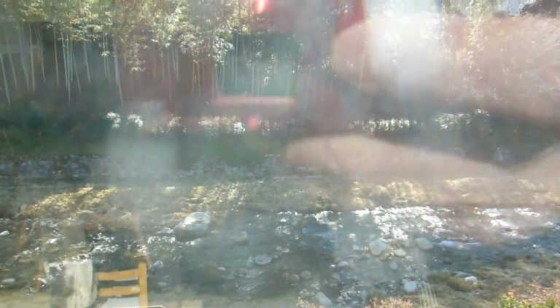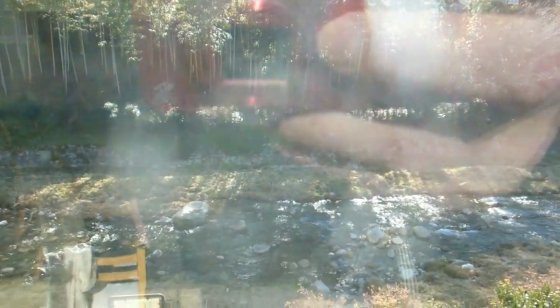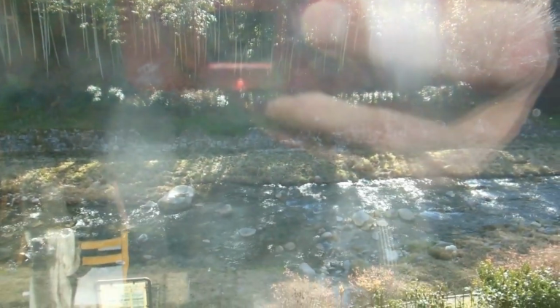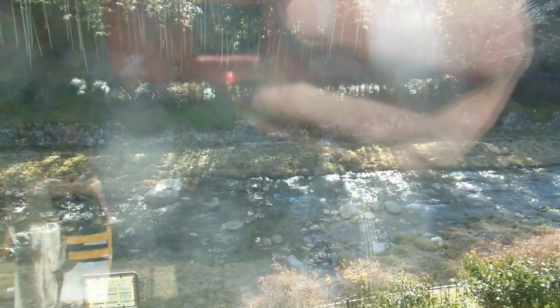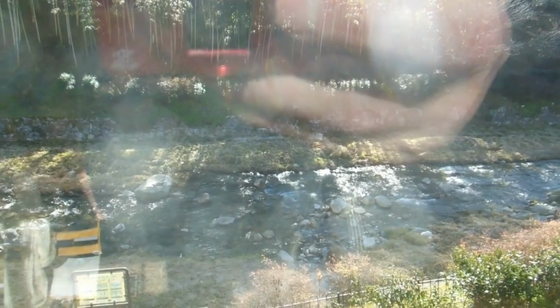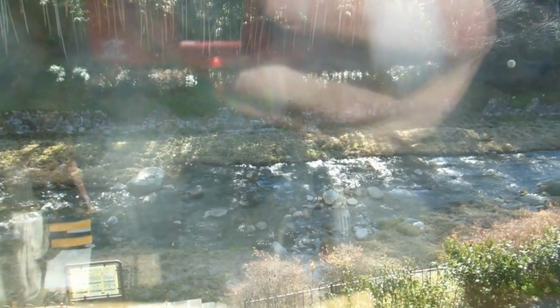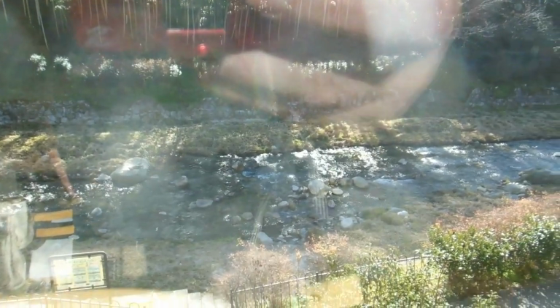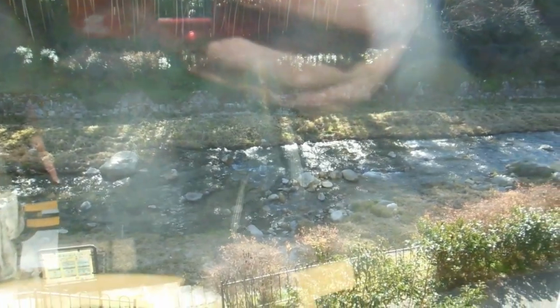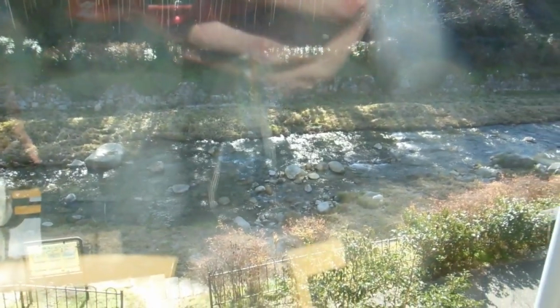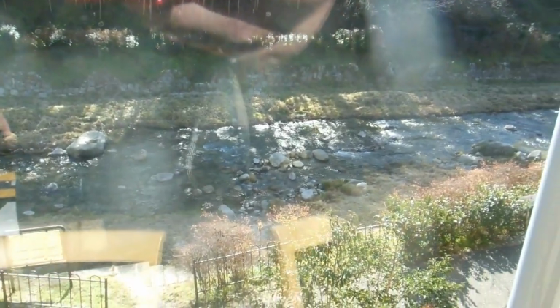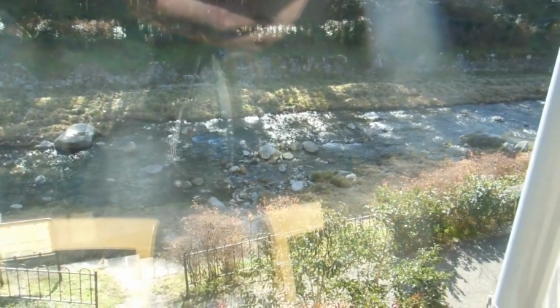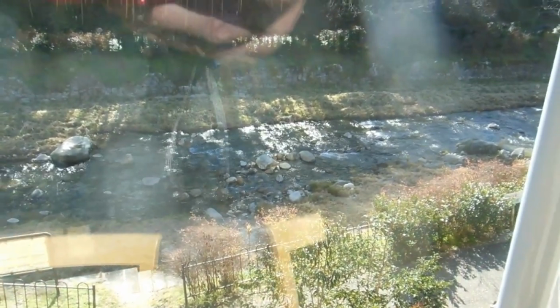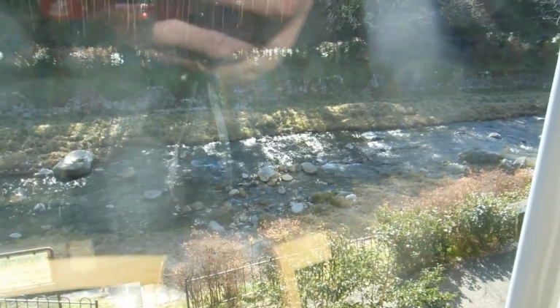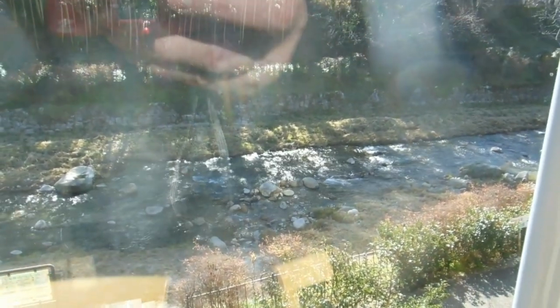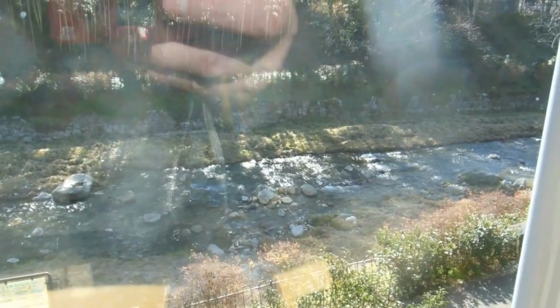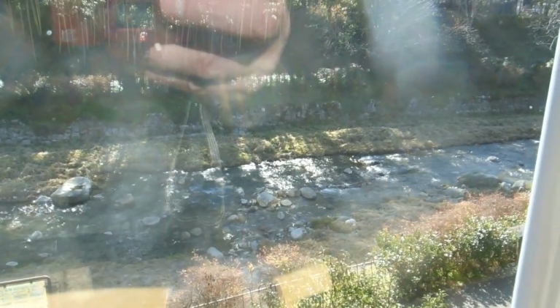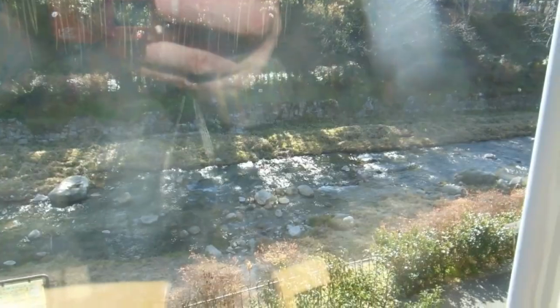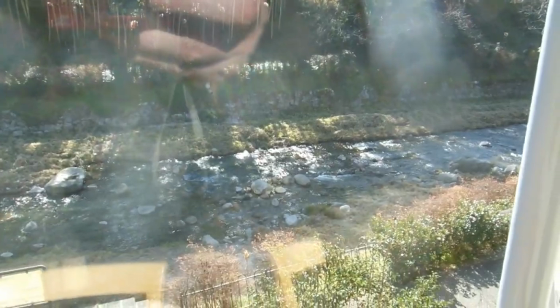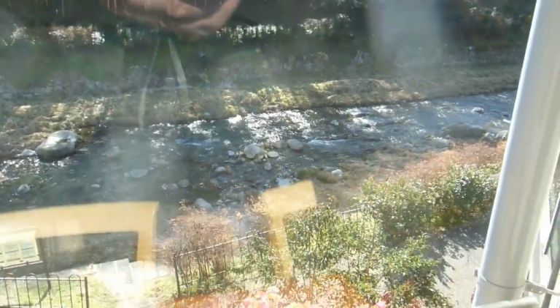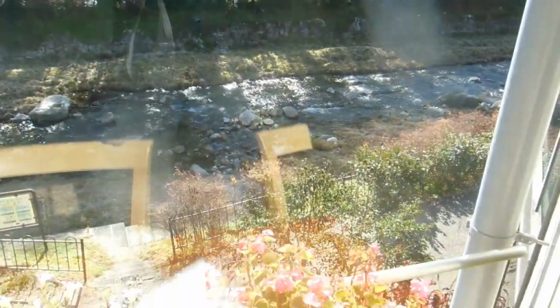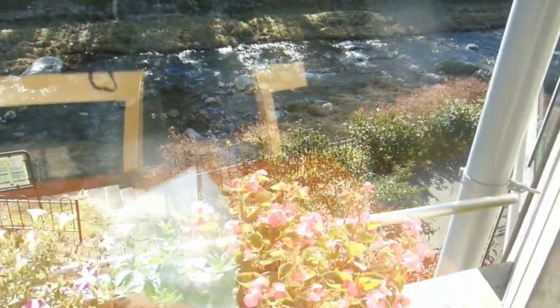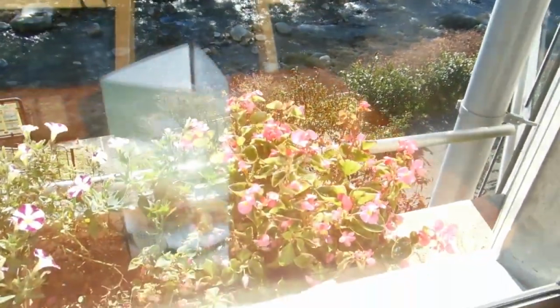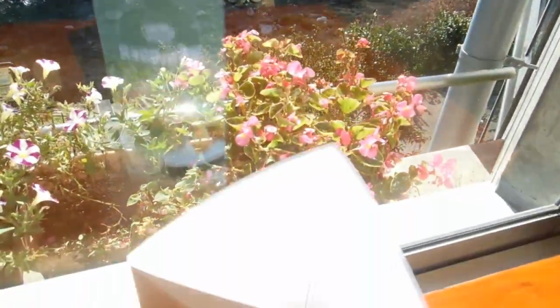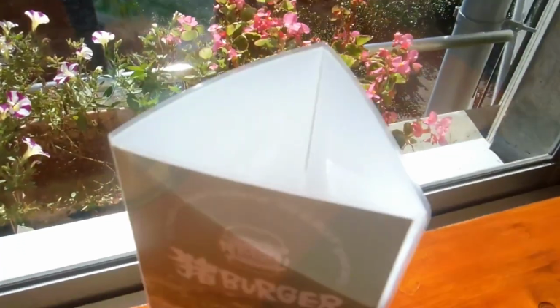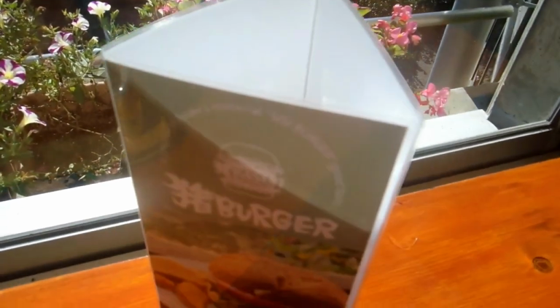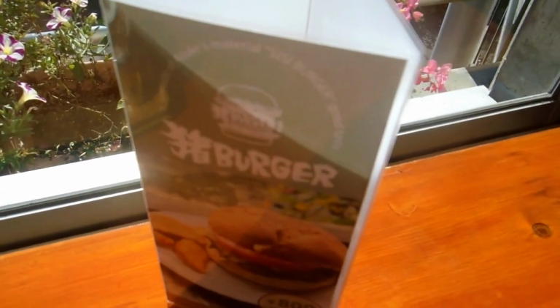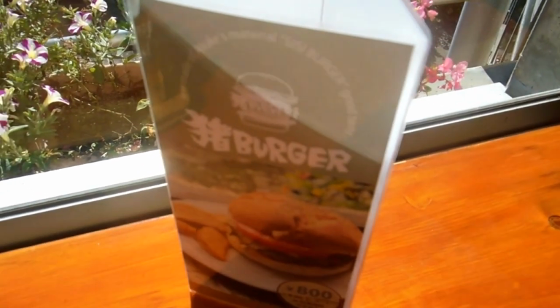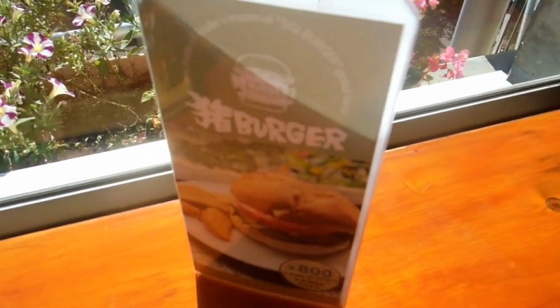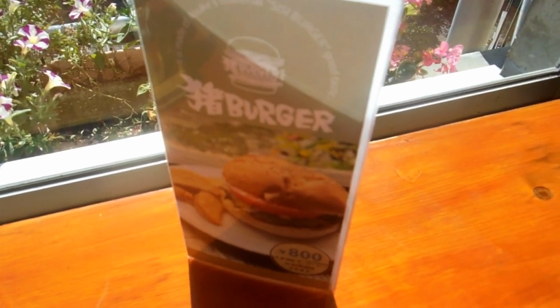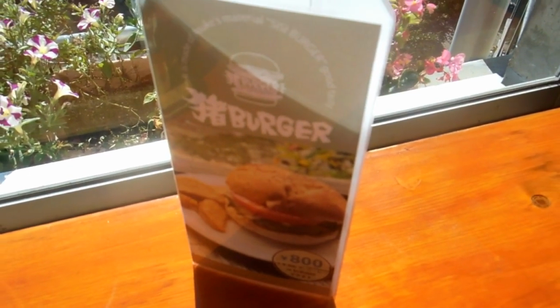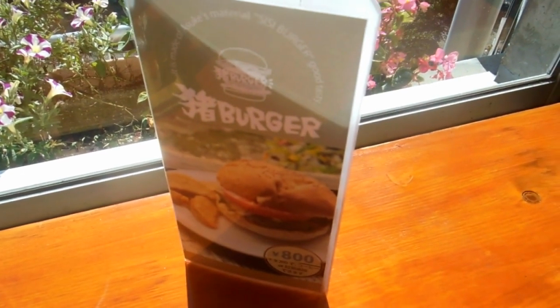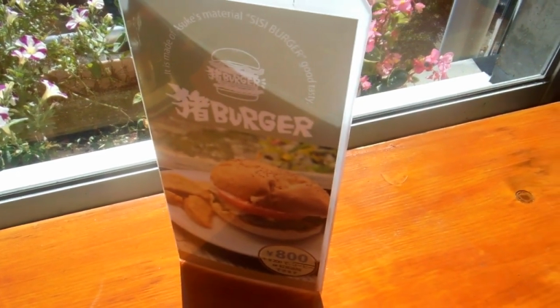Up there it's just one beautiful scene after another. We're in this little restaurant and they have shishi burger — wild pig hamburger.